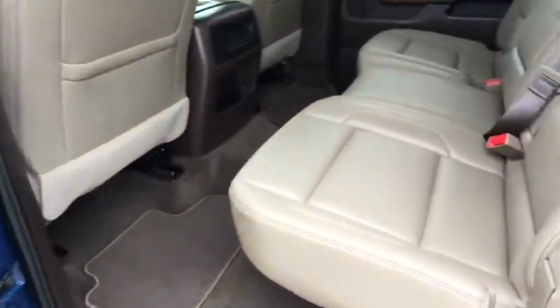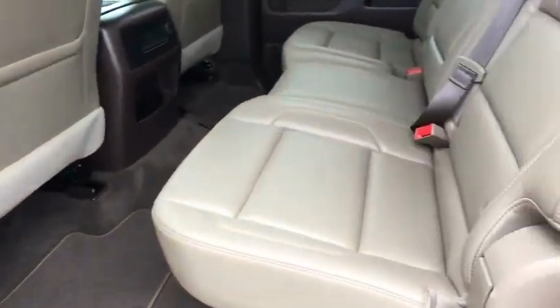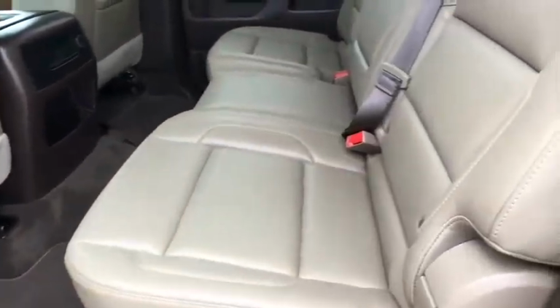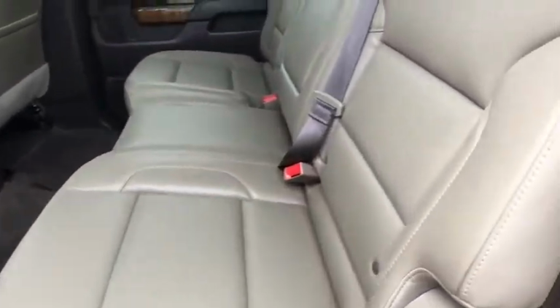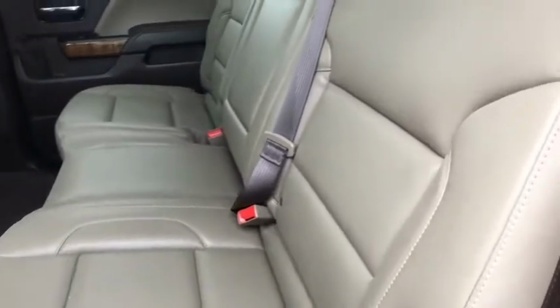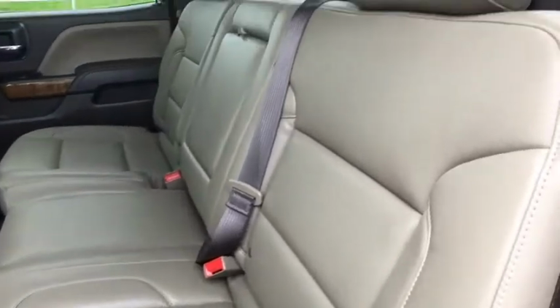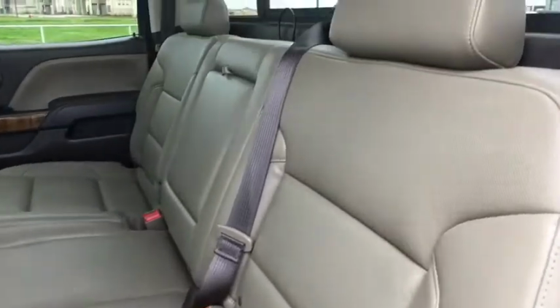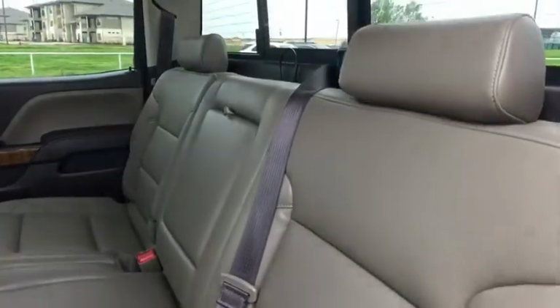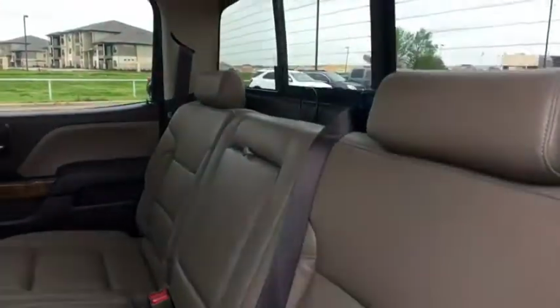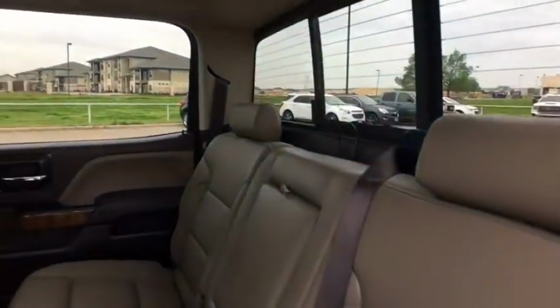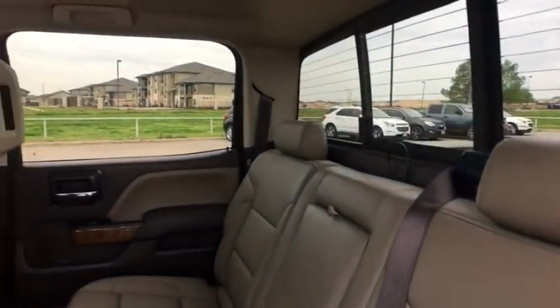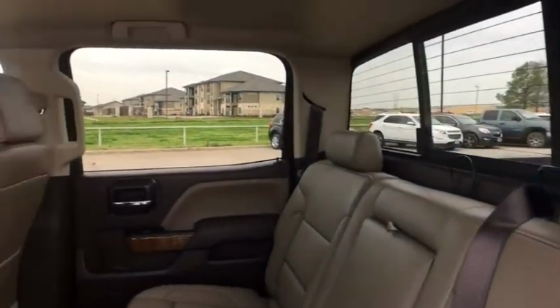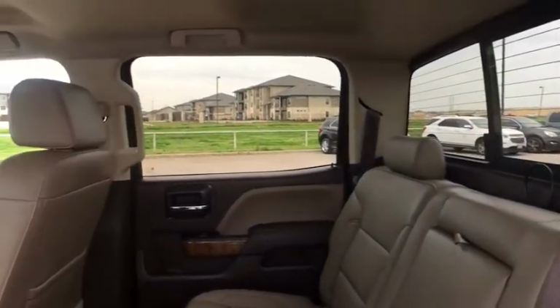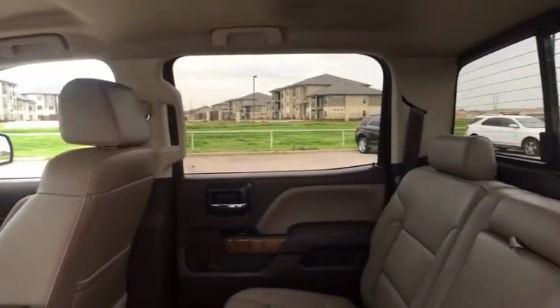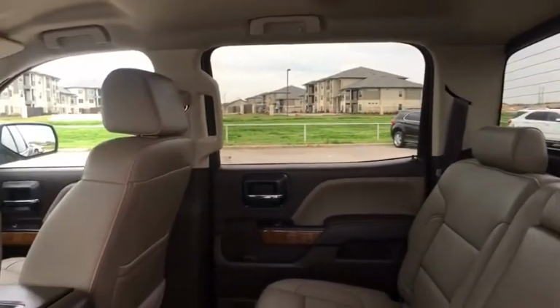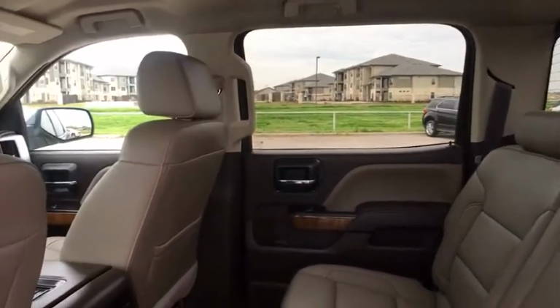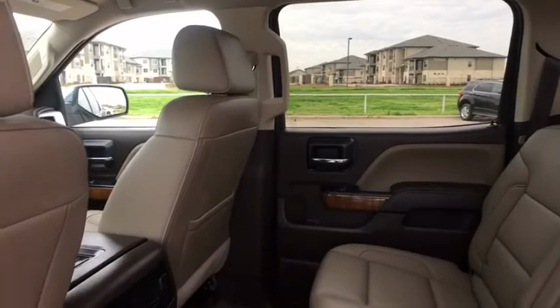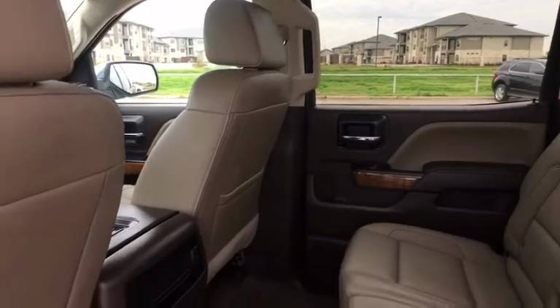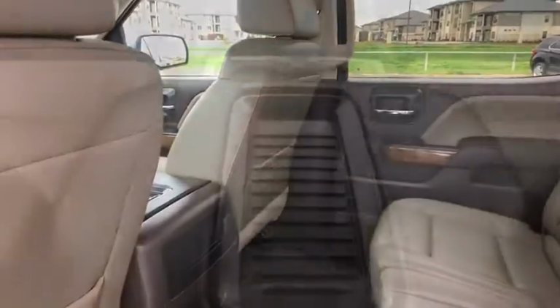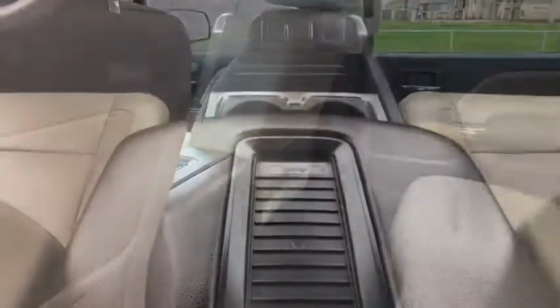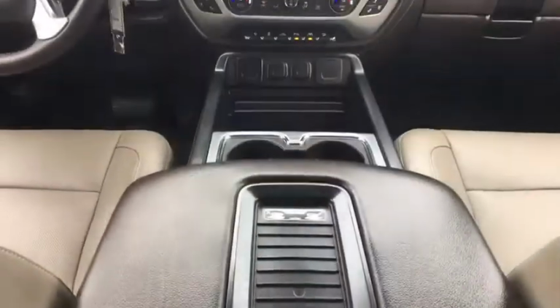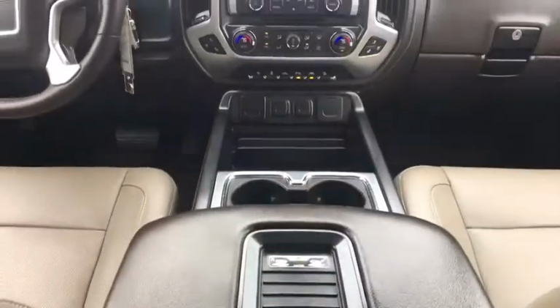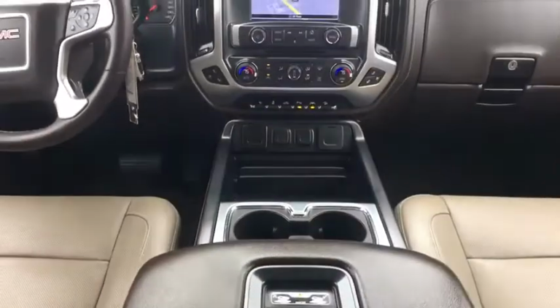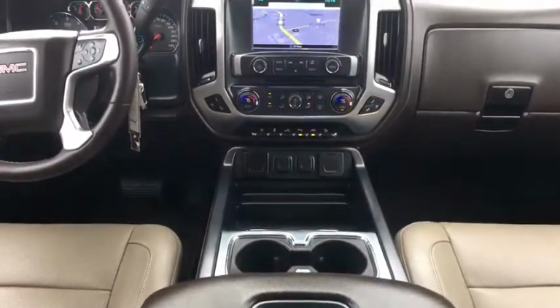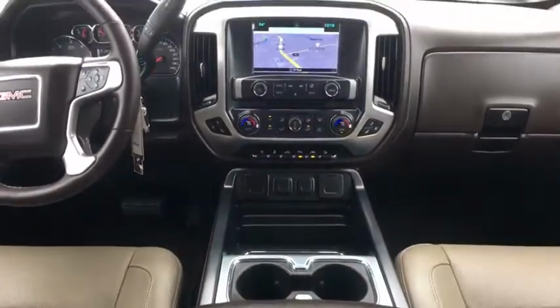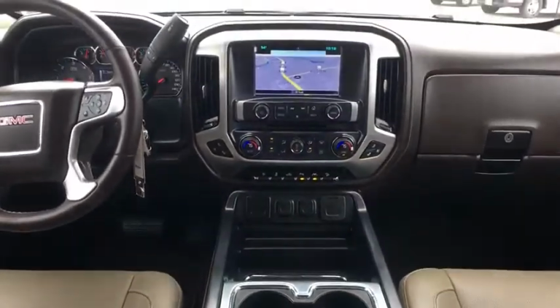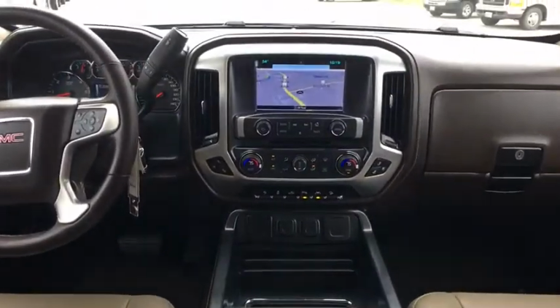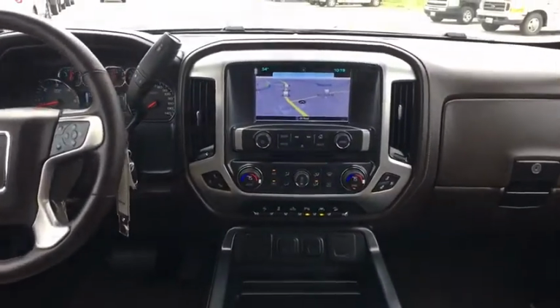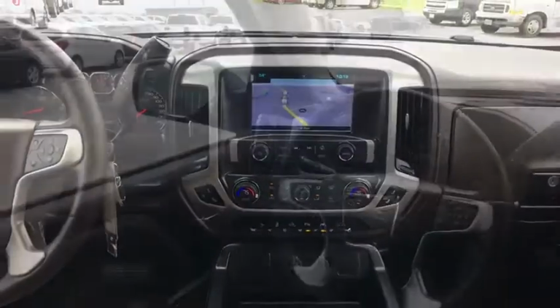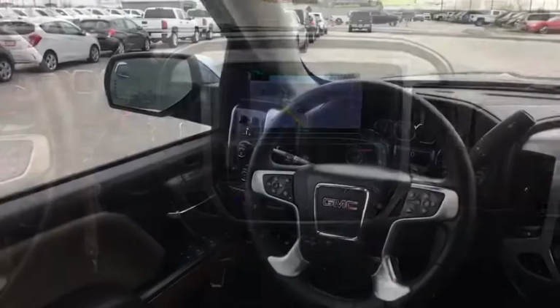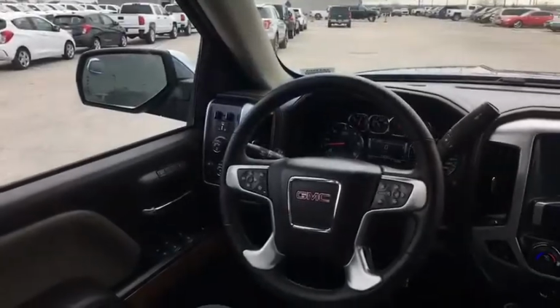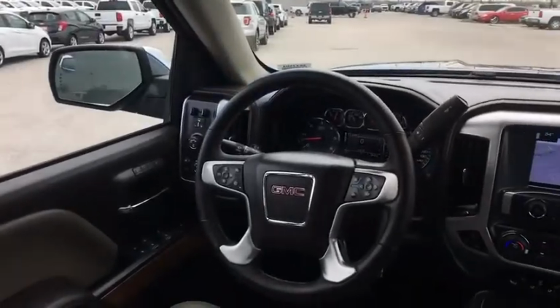Remote engine start, Bluetooth, leather wrapped steering wheel, power steering, adjustable steering wheel, four-wheel drive, aluminum wheels, four-wheel disc brakes, floor mats, cruise control, and auto-dimming rear view mirror.